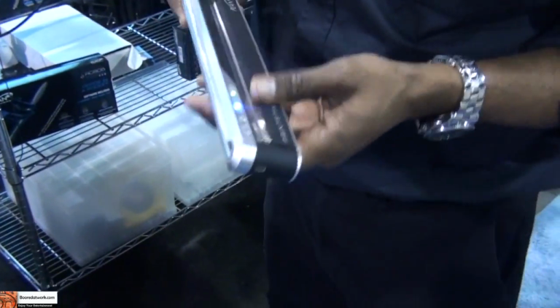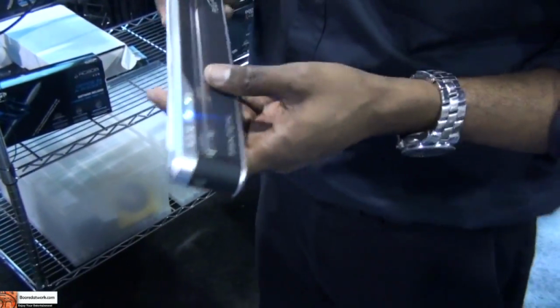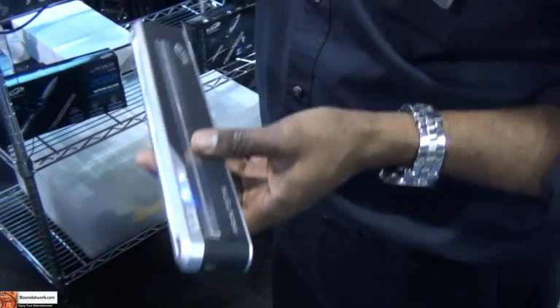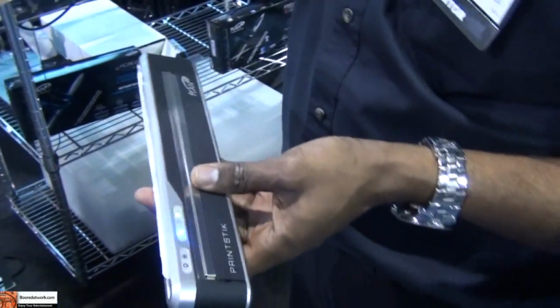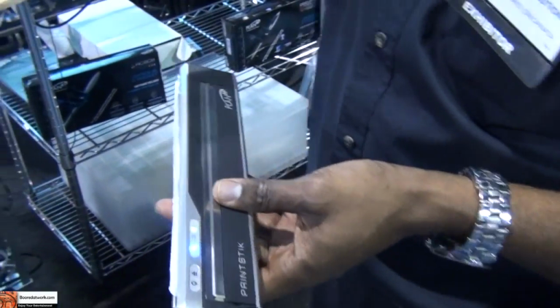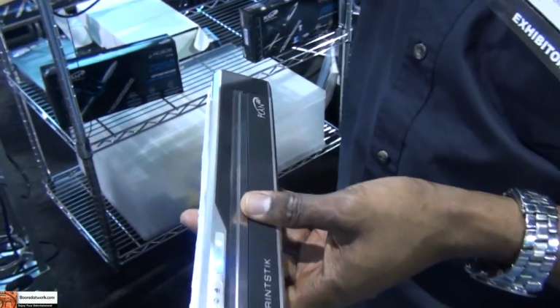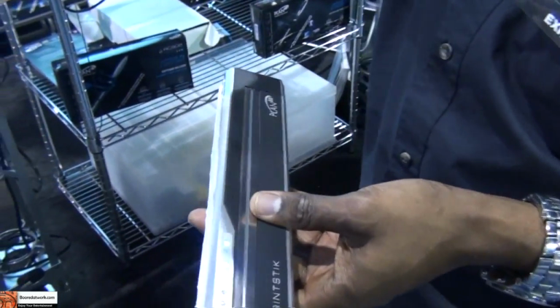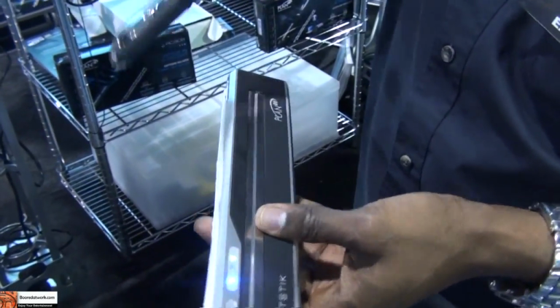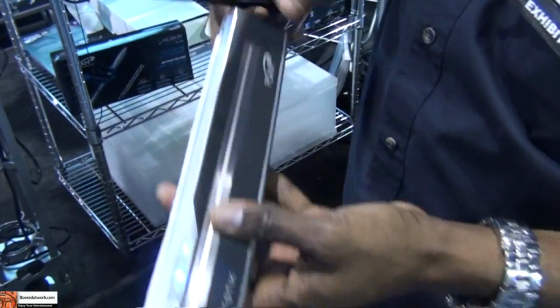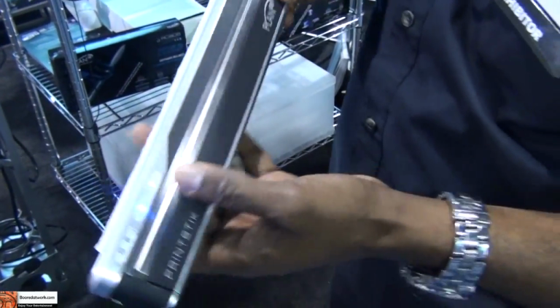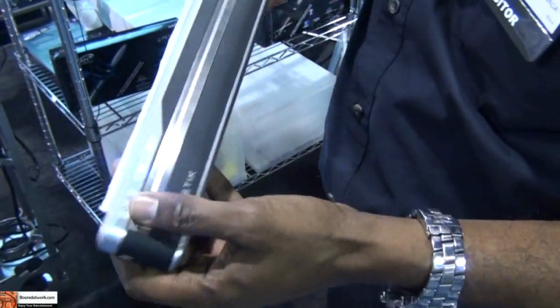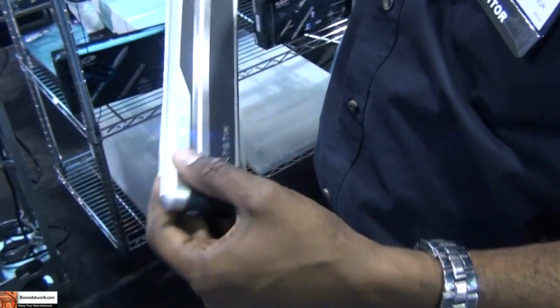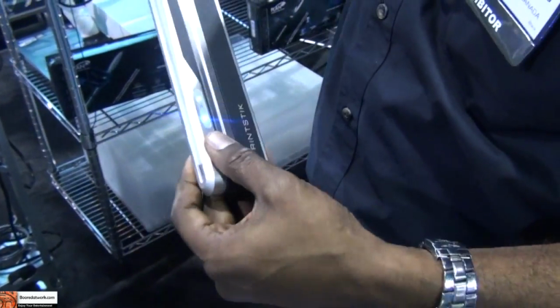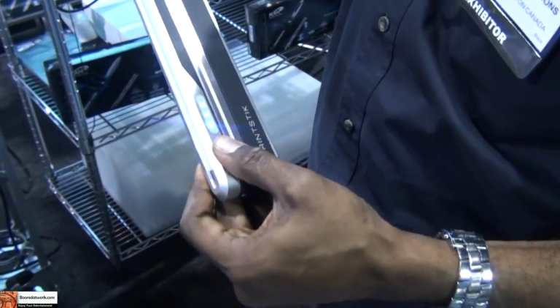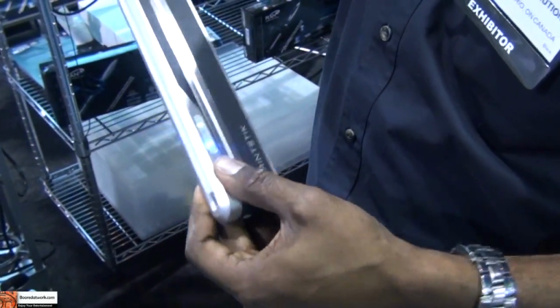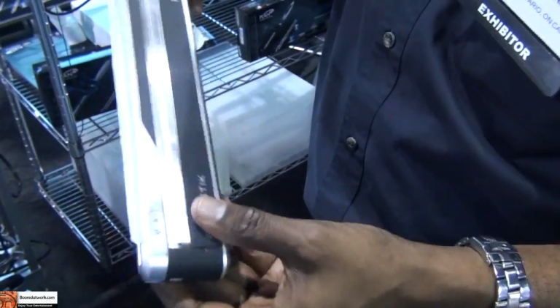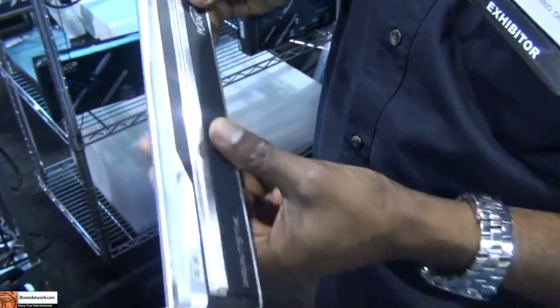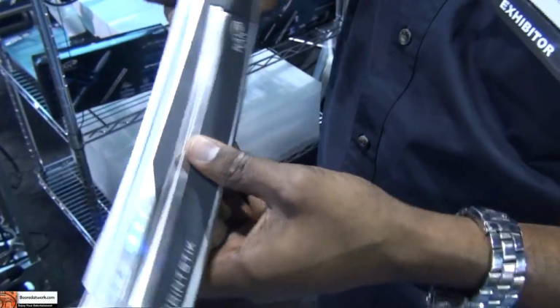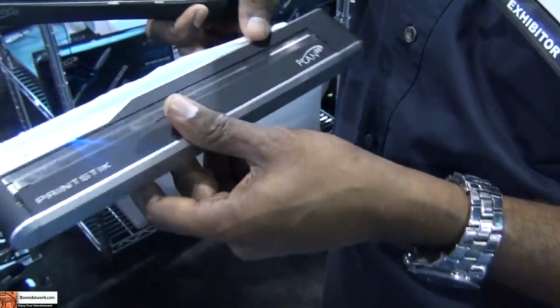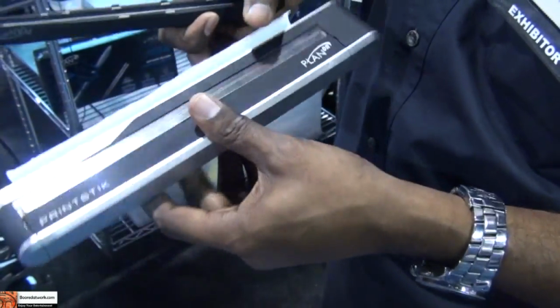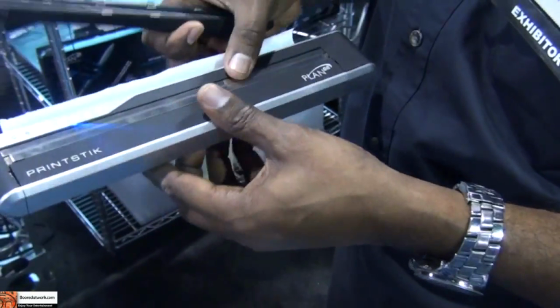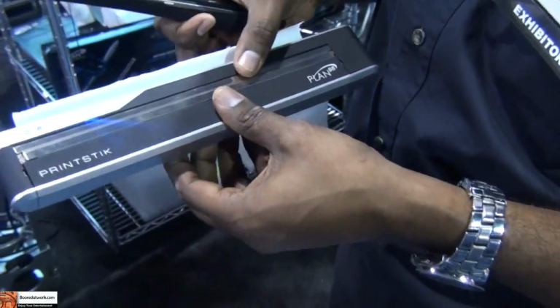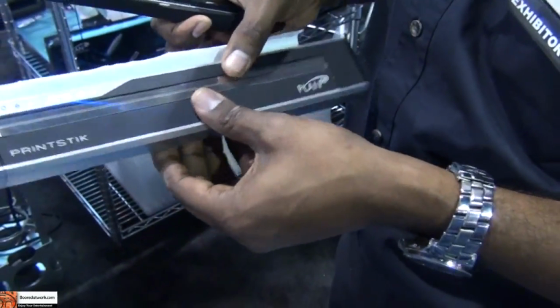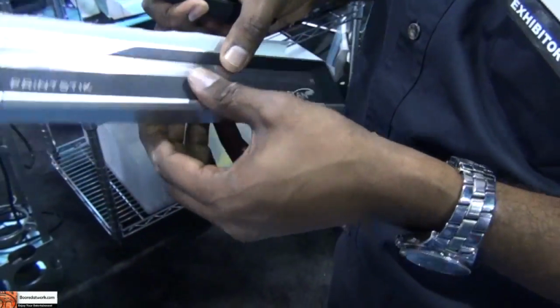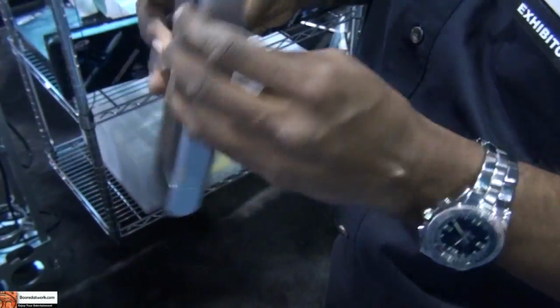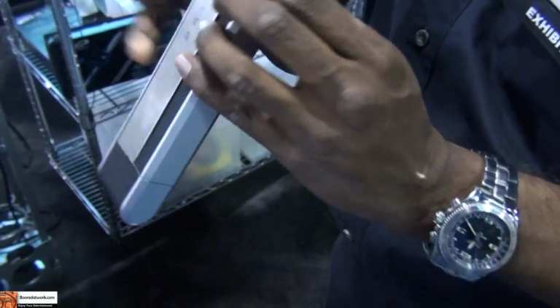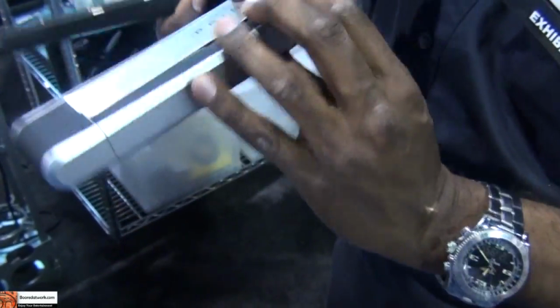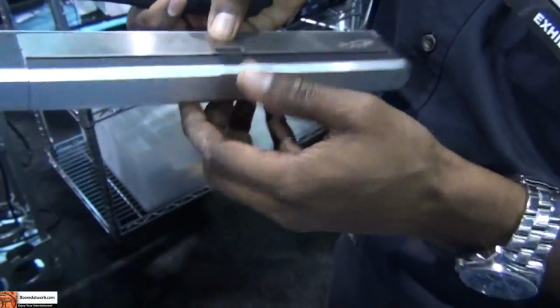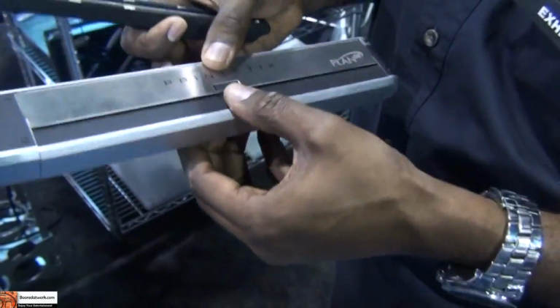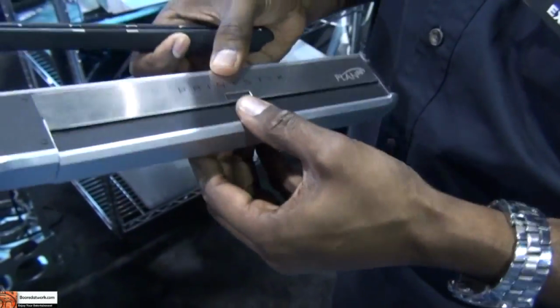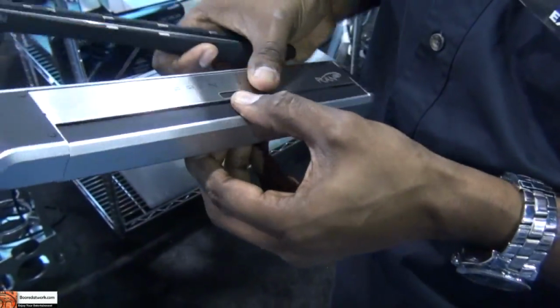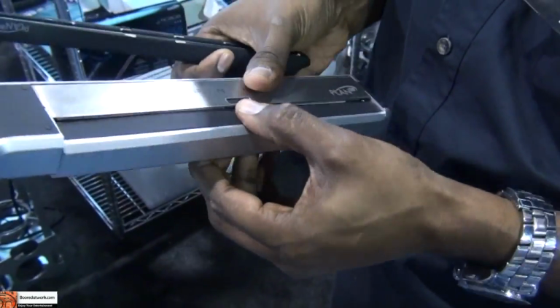The other thing you can do is scan it and then transfer it right to this printer, which is the world's smallest, totally self-contained Bluetooth portable printer.